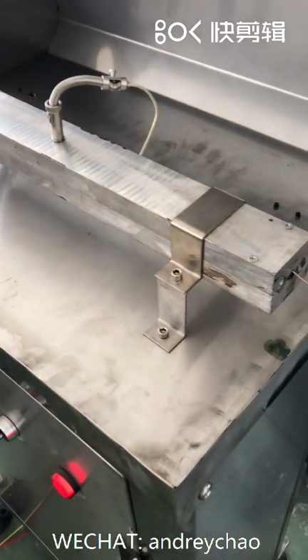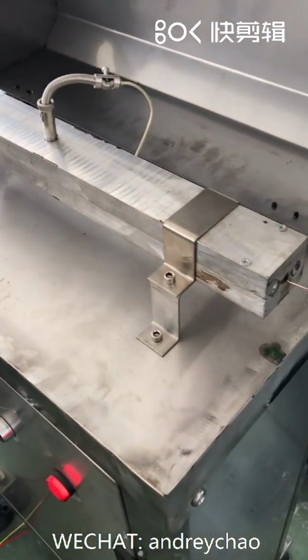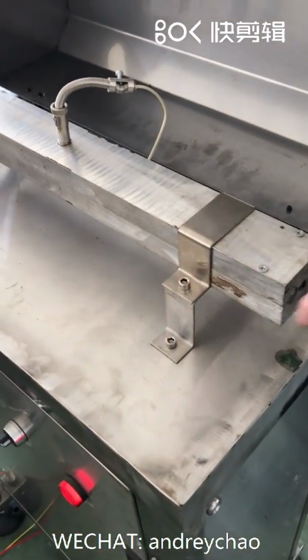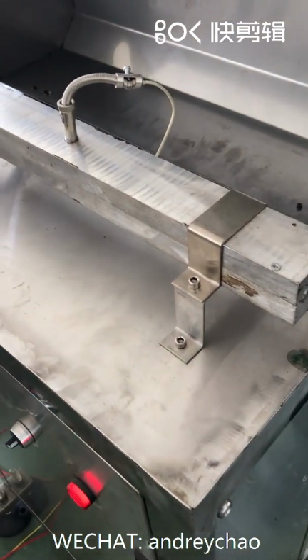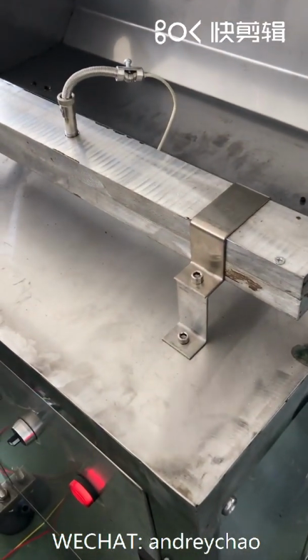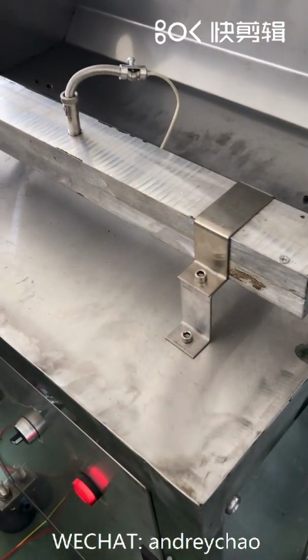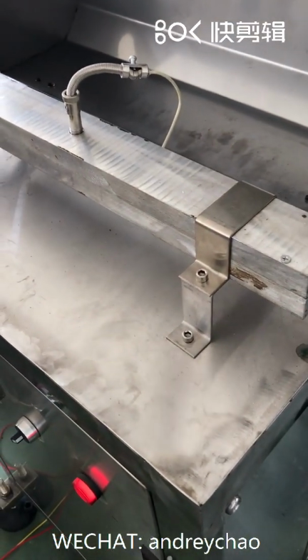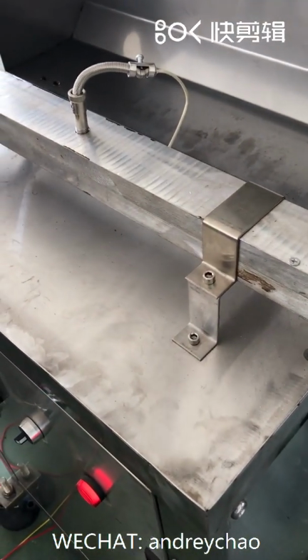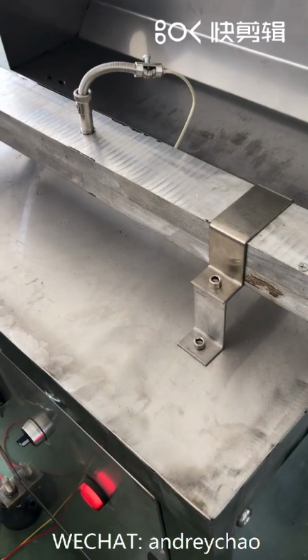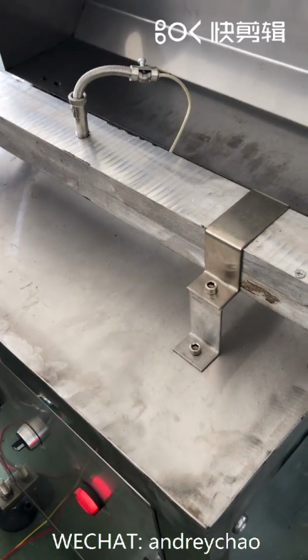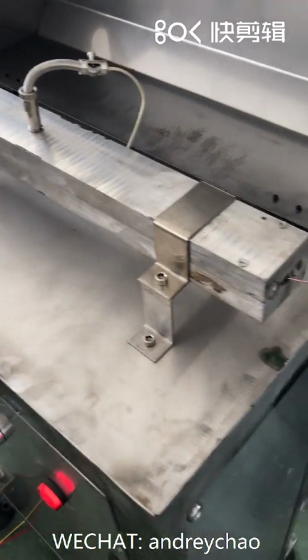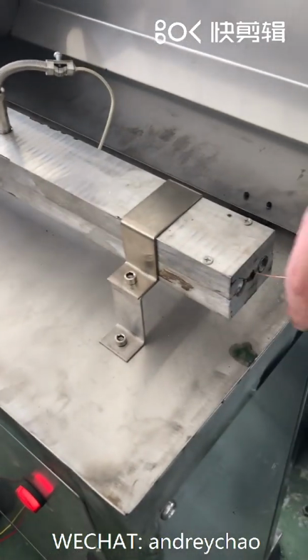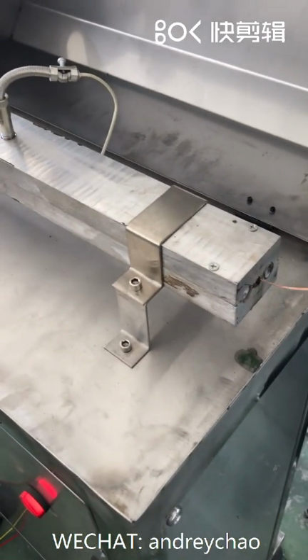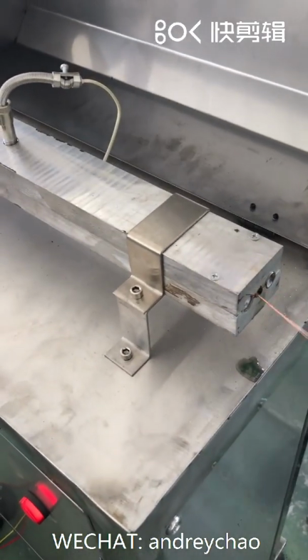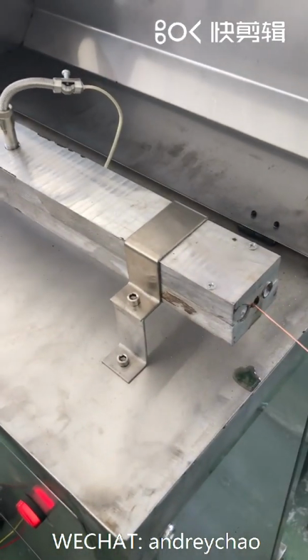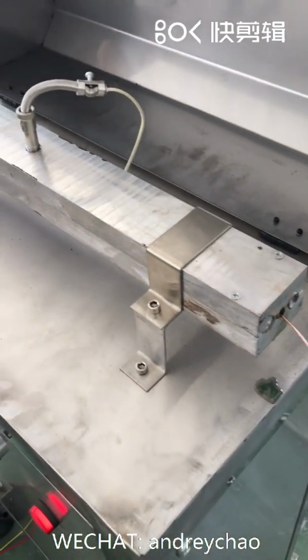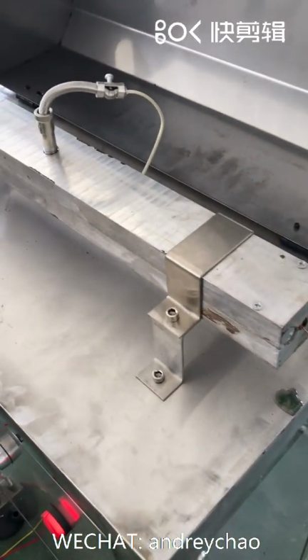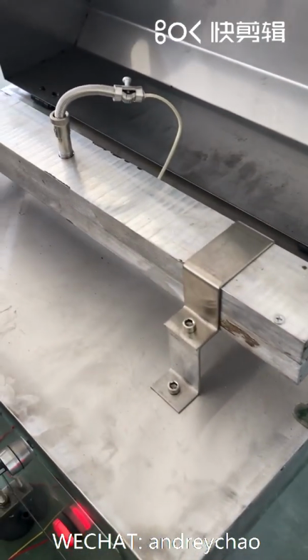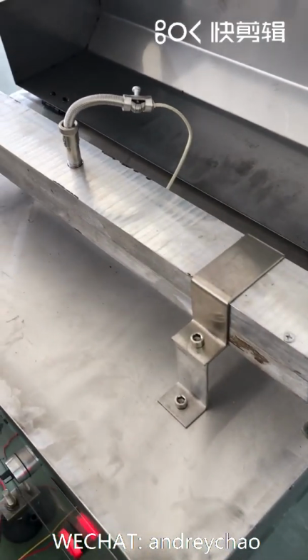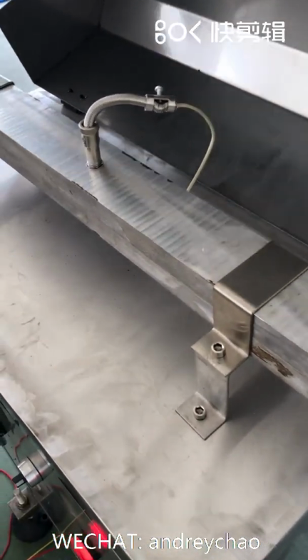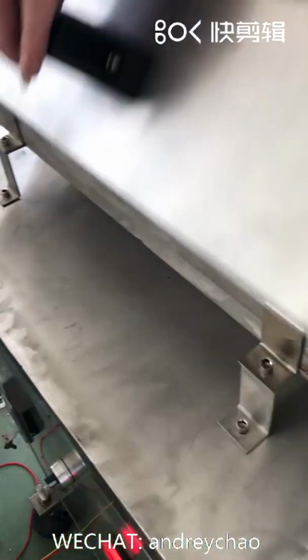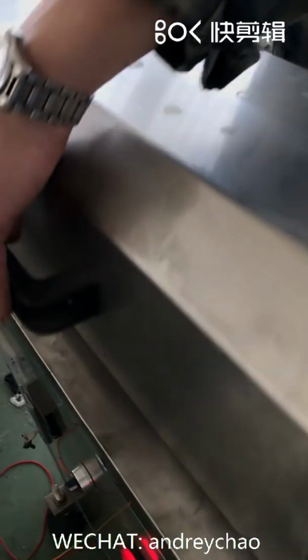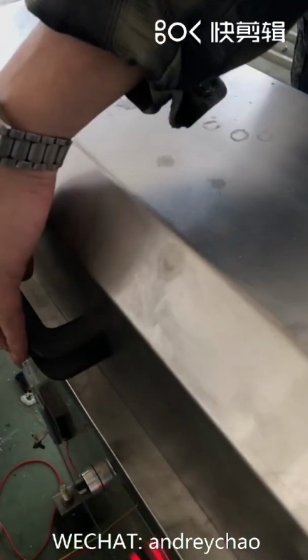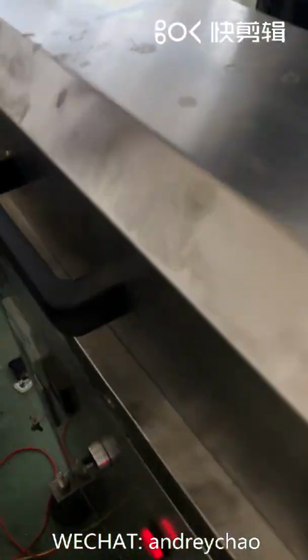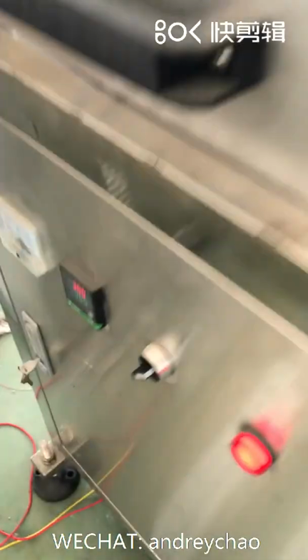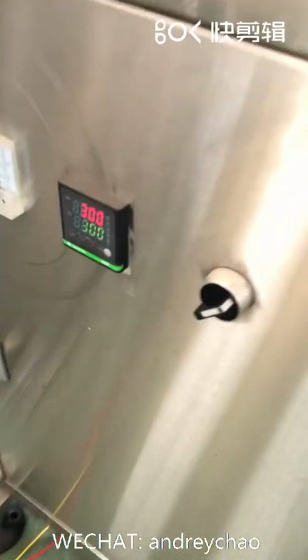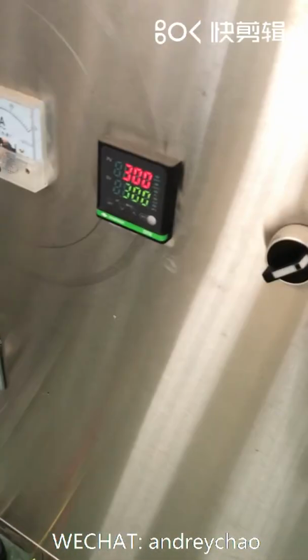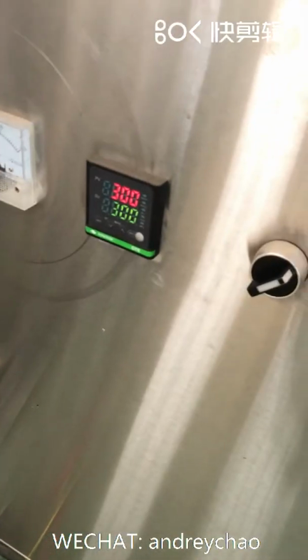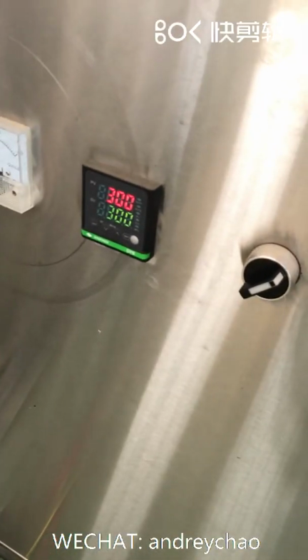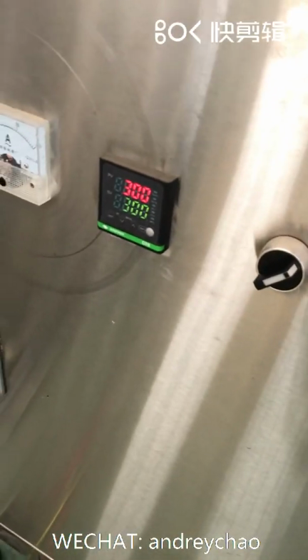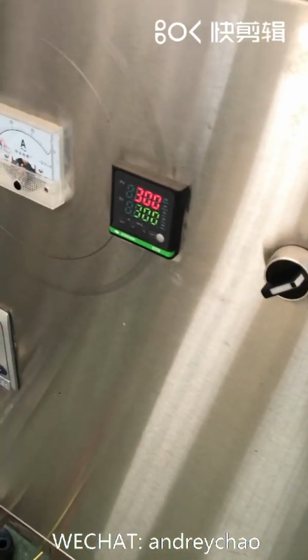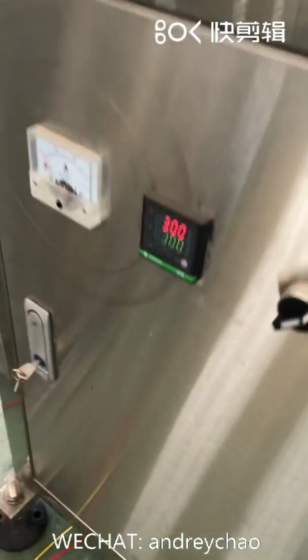This is the vial heating device. Just insert it — be careful, it's hot when you have started it. The heating temperature is 300 degrees.